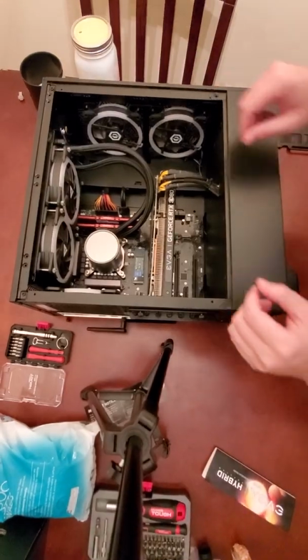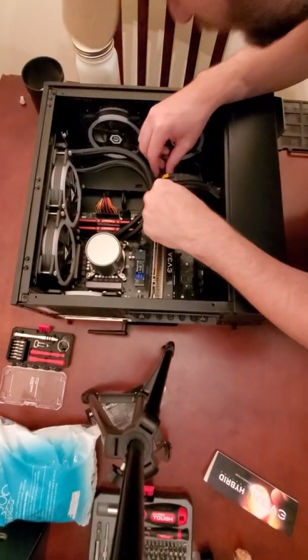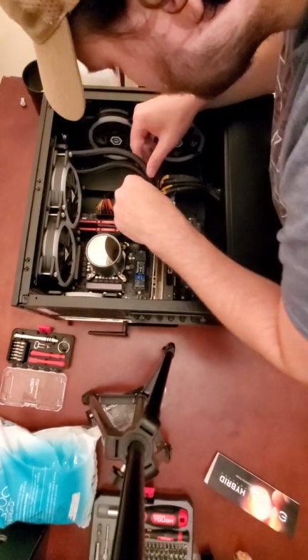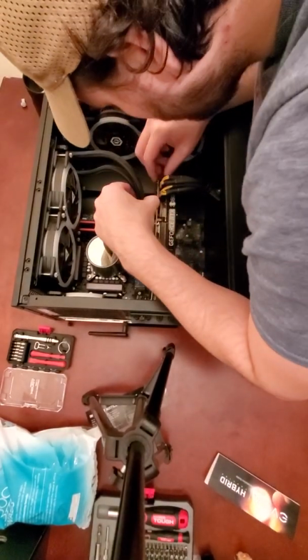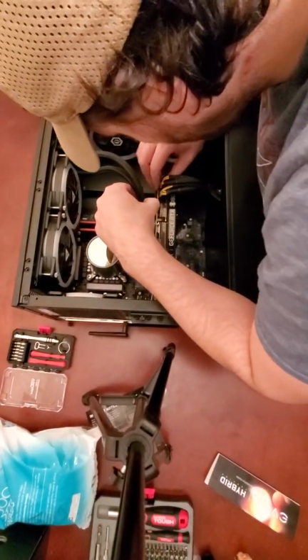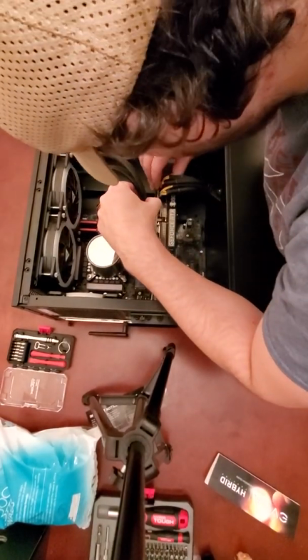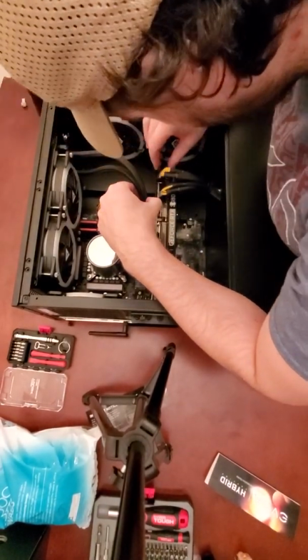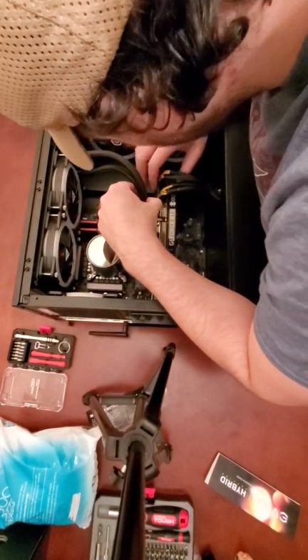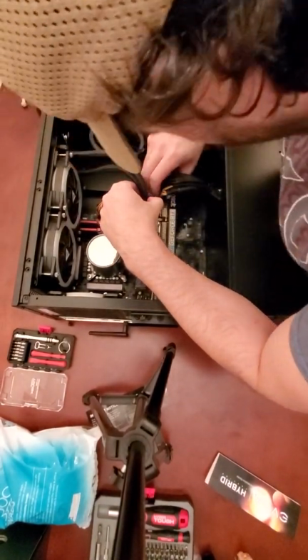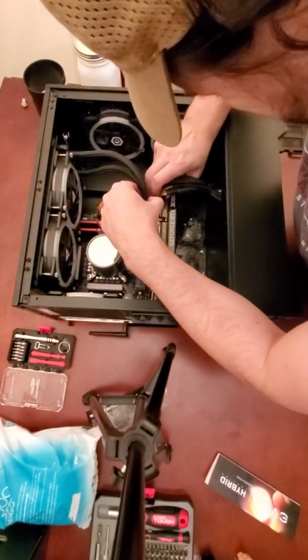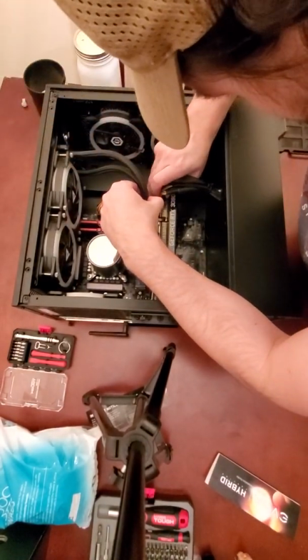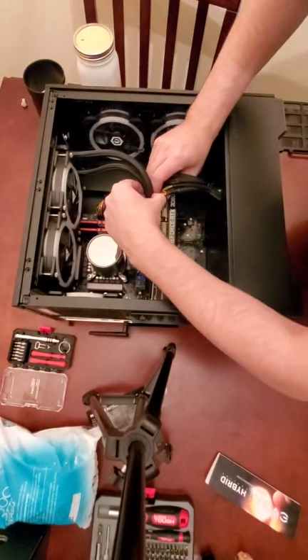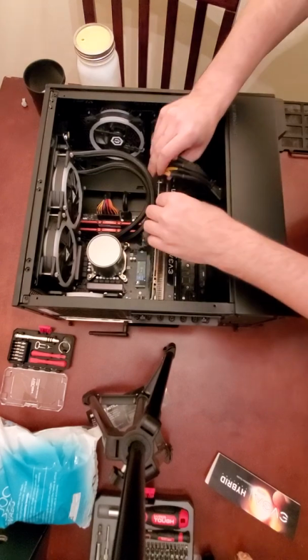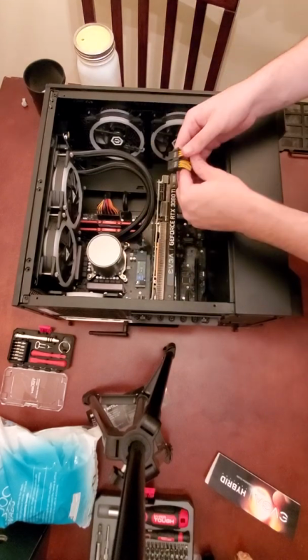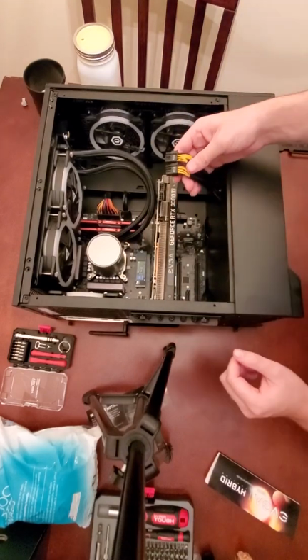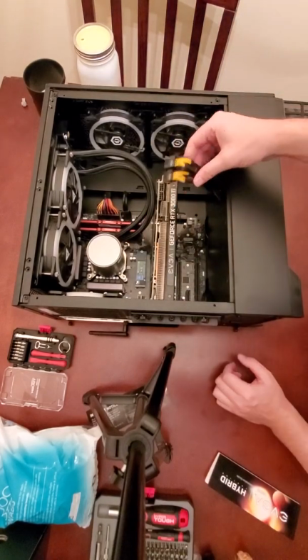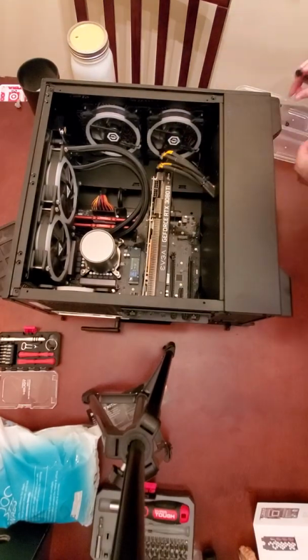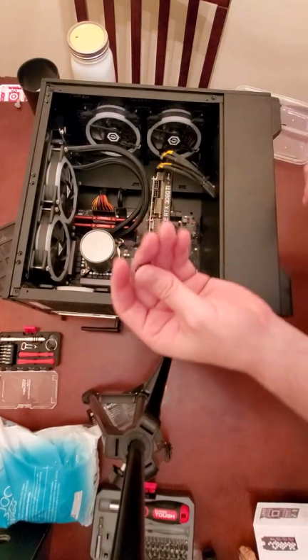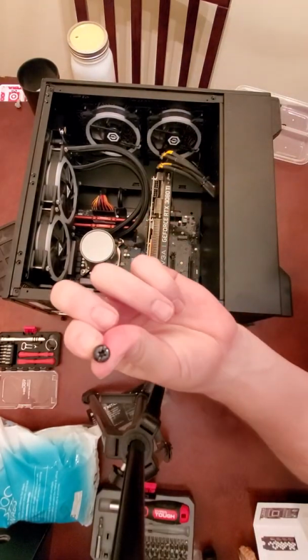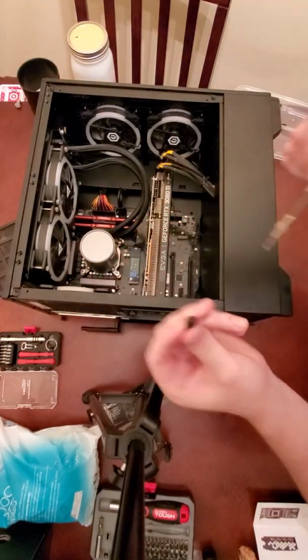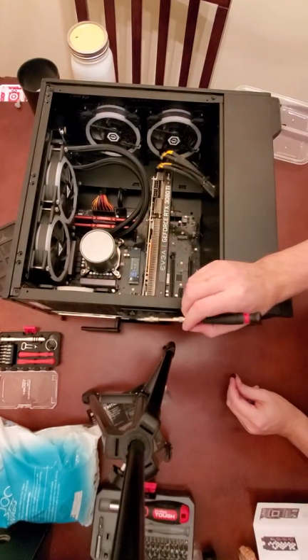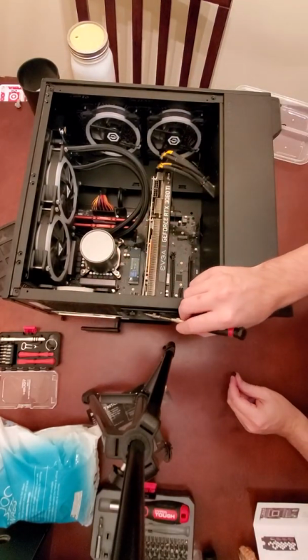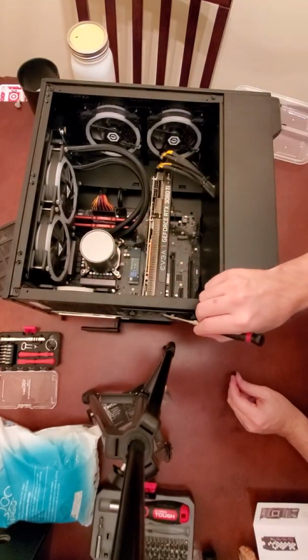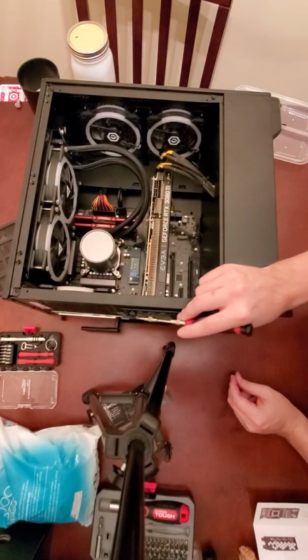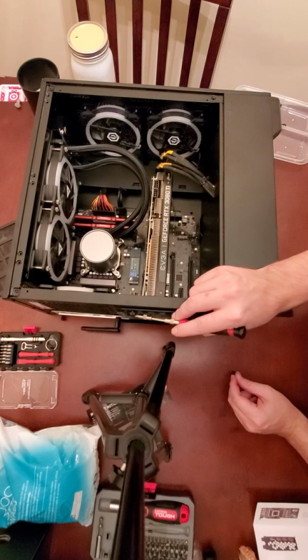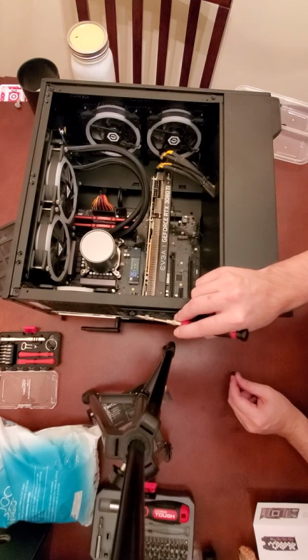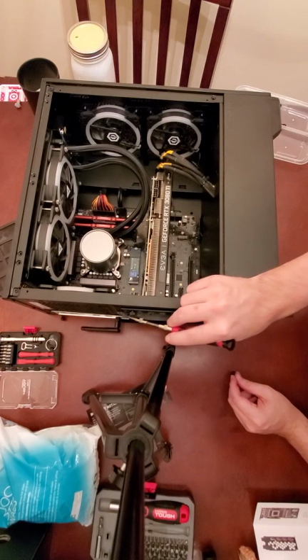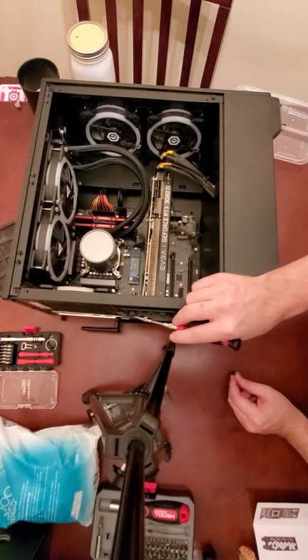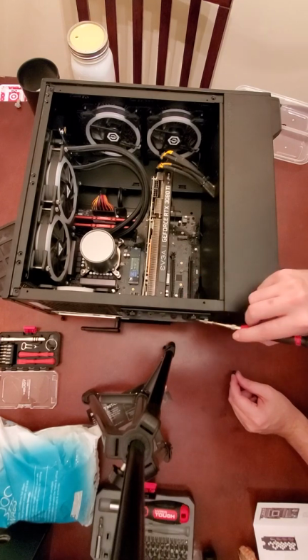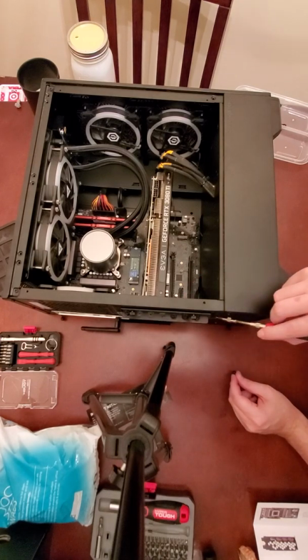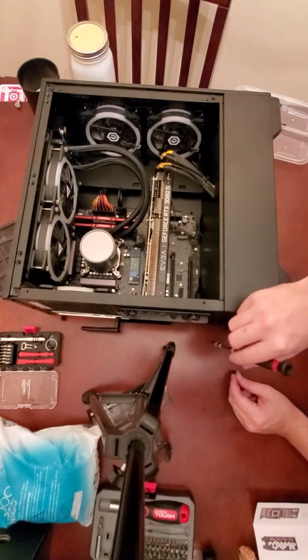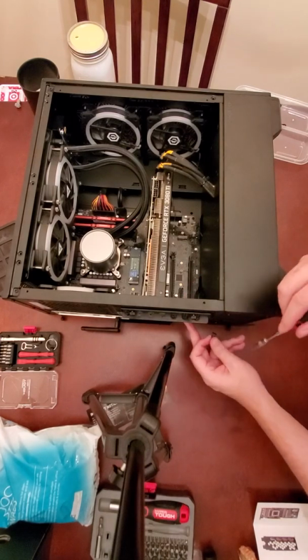Next, all we have to do is remove our PCIE cables, which are the clump of yellow wires here on my hand. After that, all we have to do is remove the mounting screws on the back of the case, as I'm showing here.